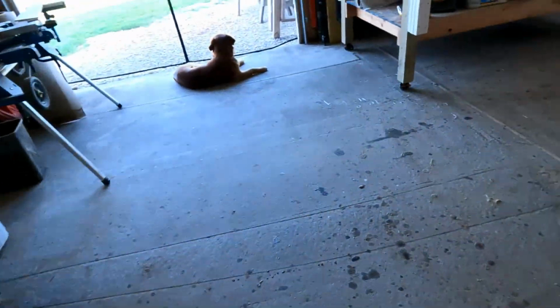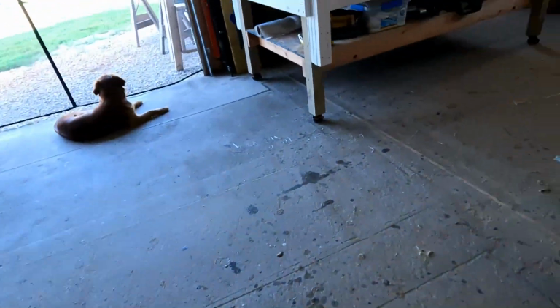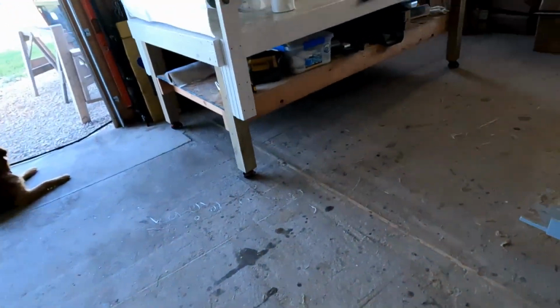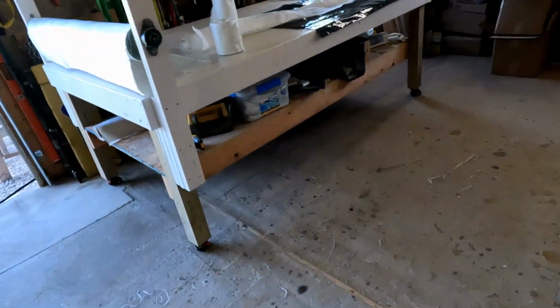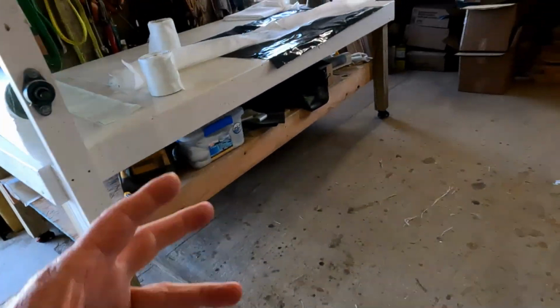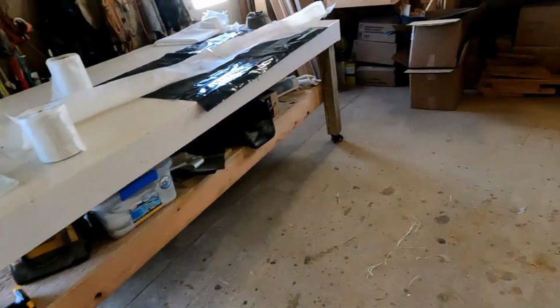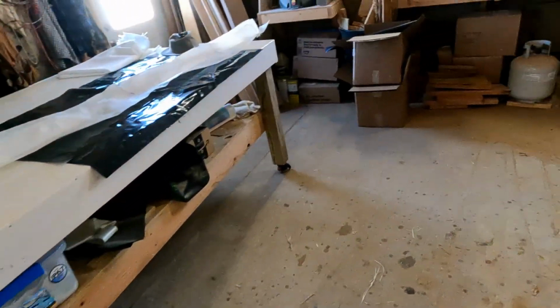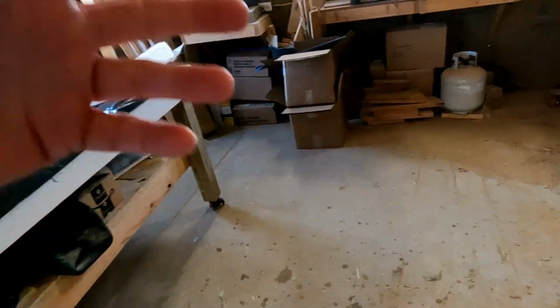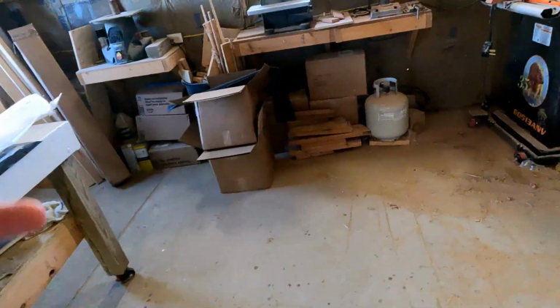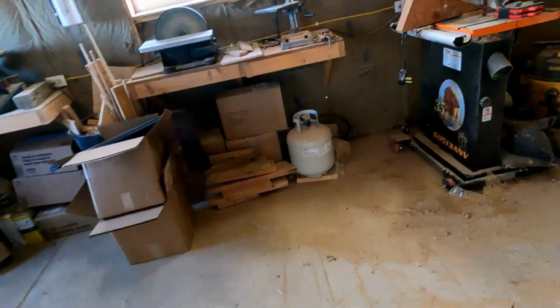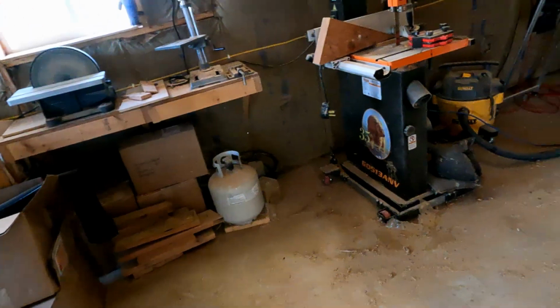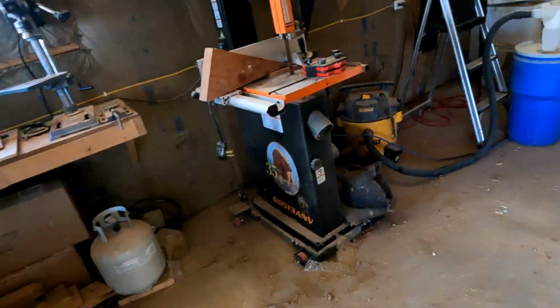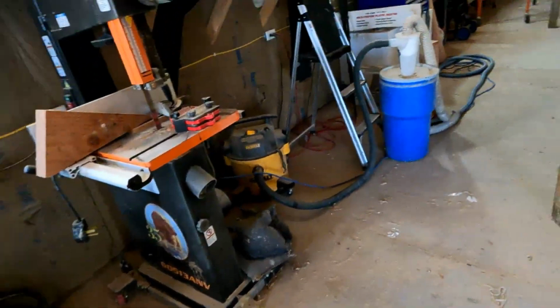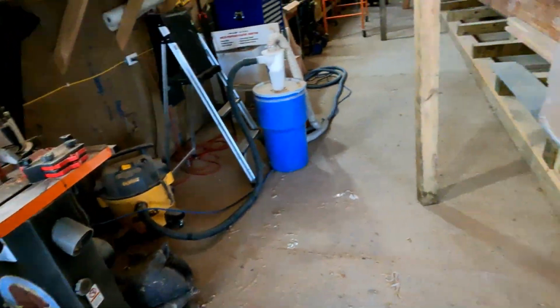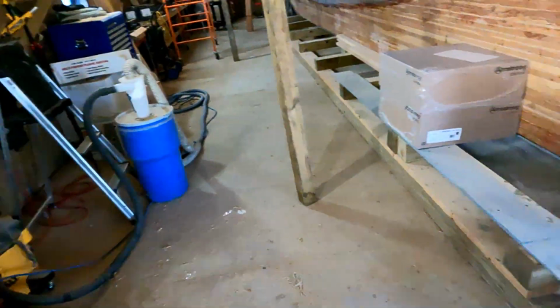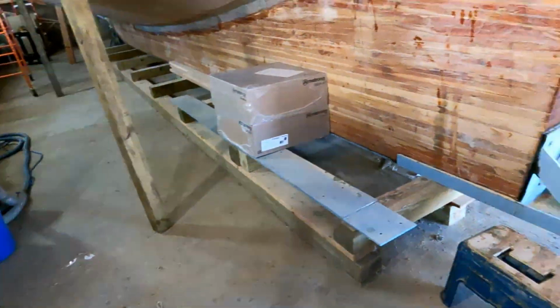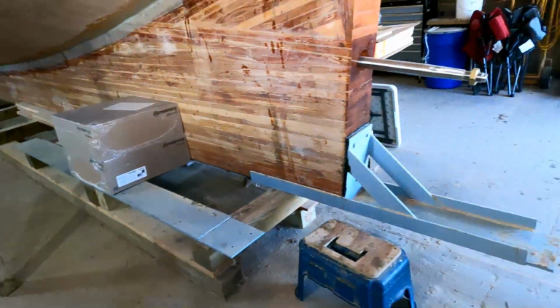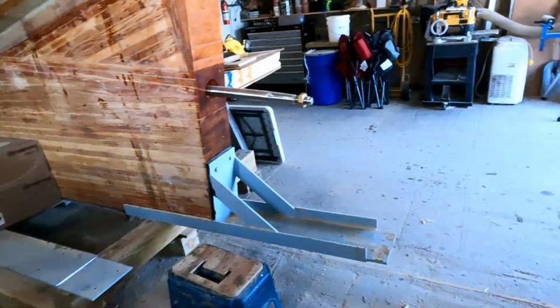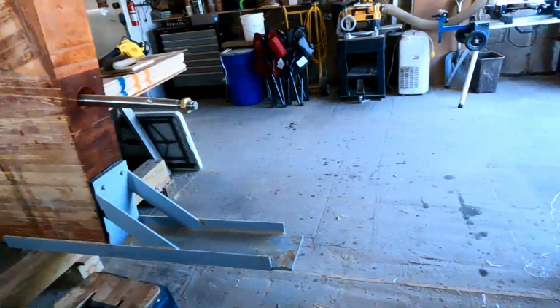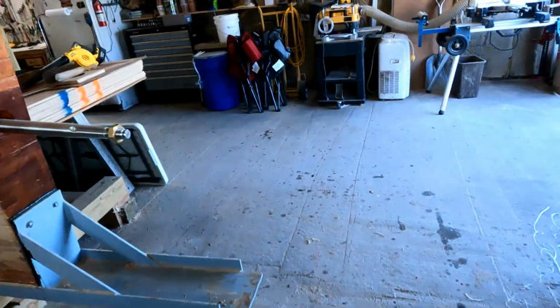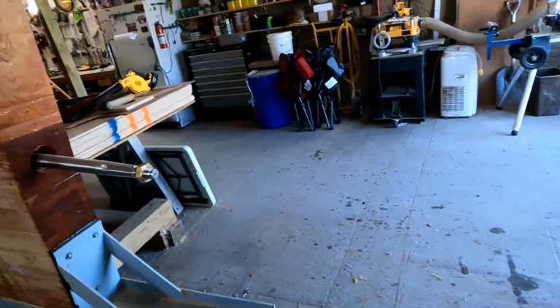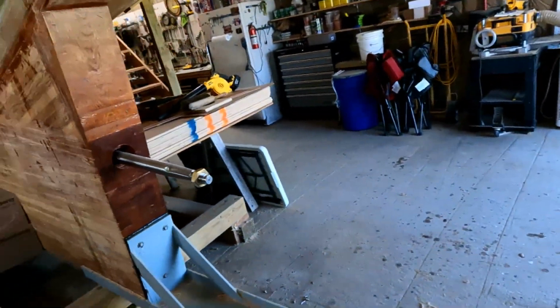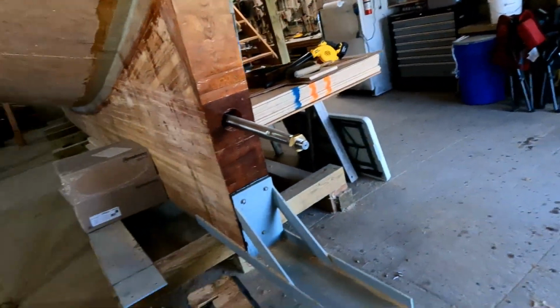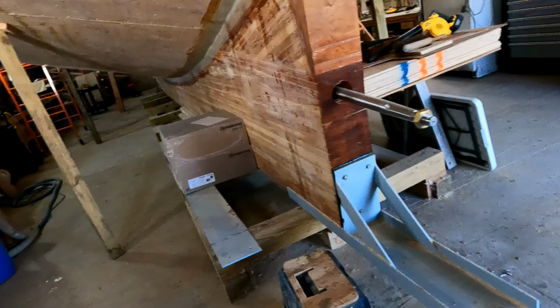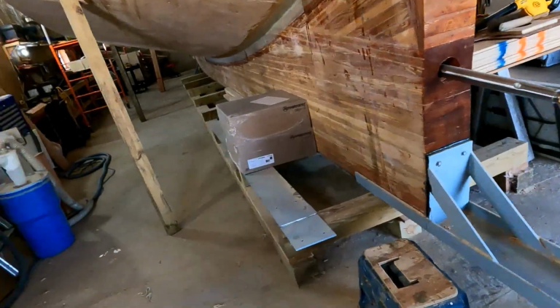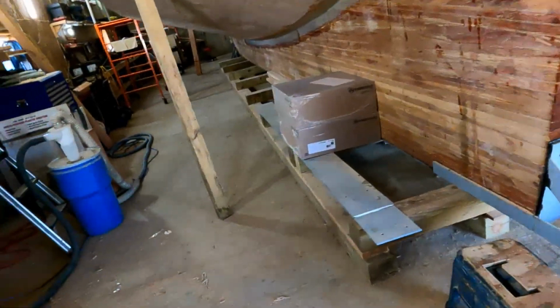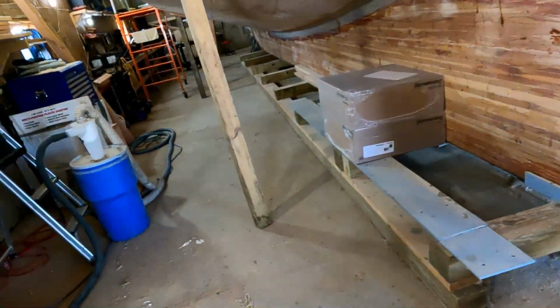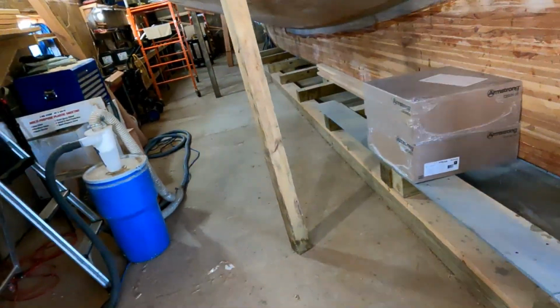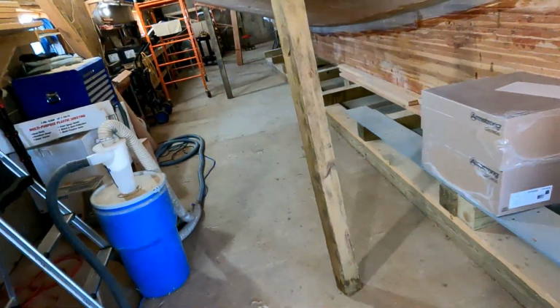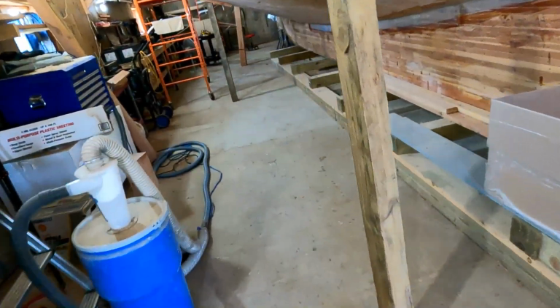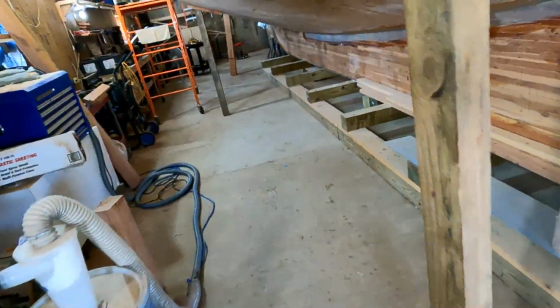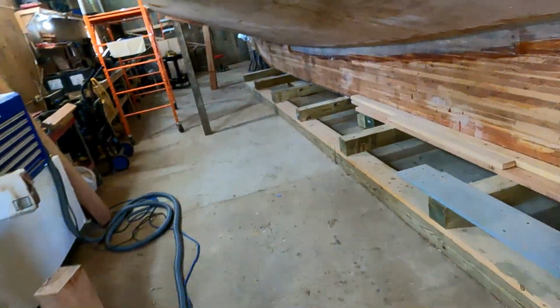It's way cheaper. These people that buy it in little tins — I can't imagine how expensive that must be. Way, way cheaper buying it in quantity. If you're building a boat, buy it in quantity because you'll need it.